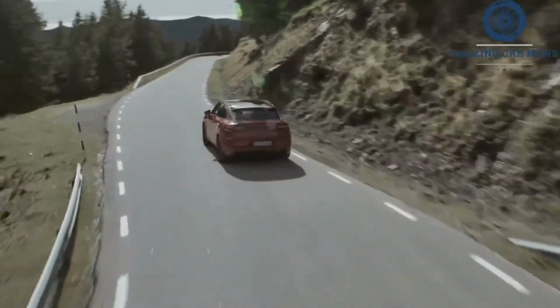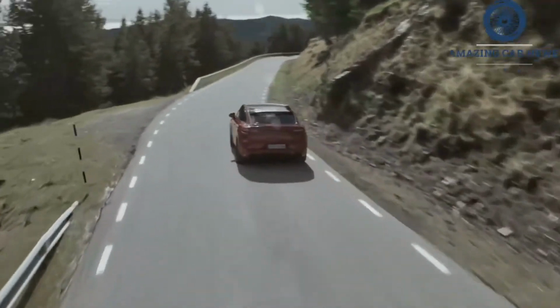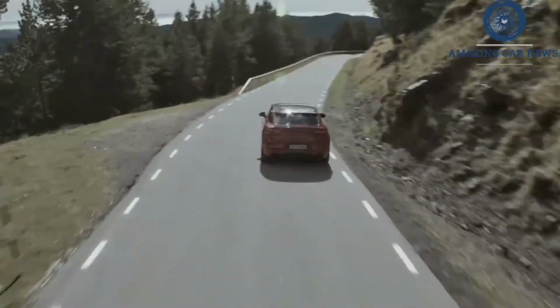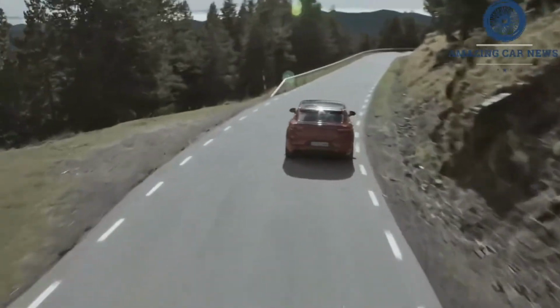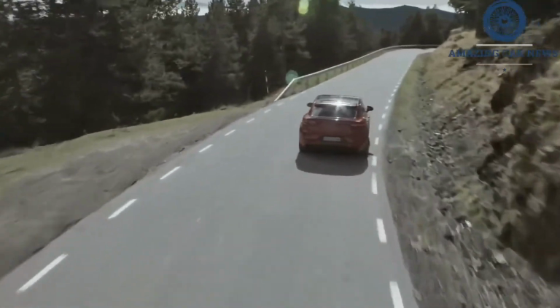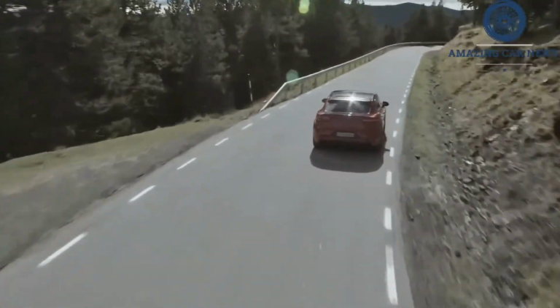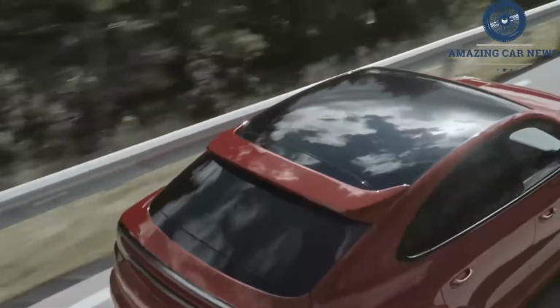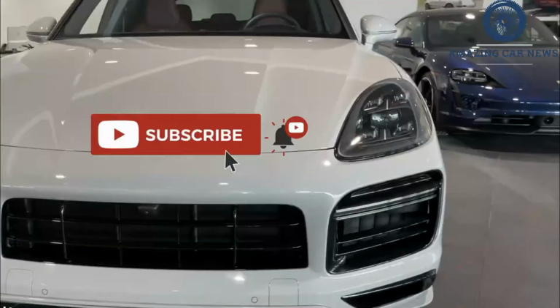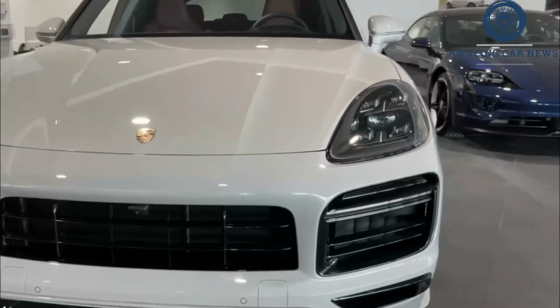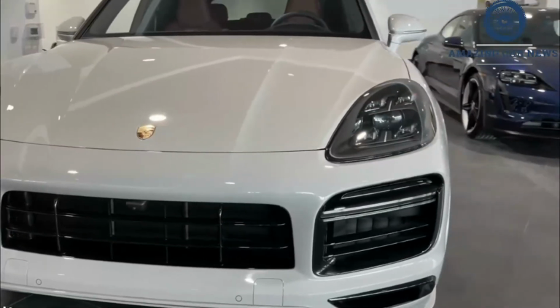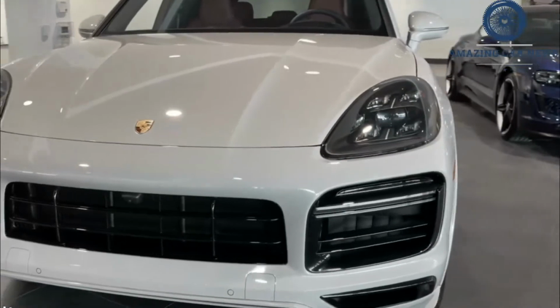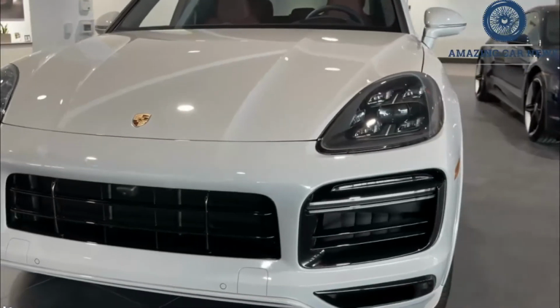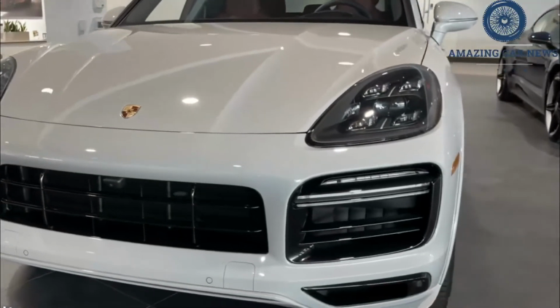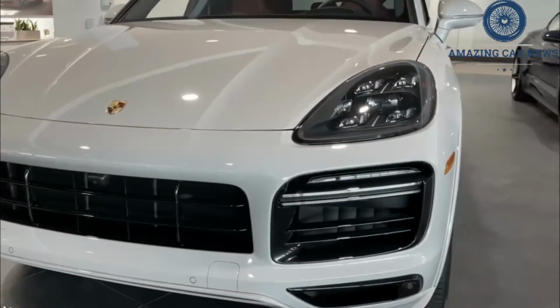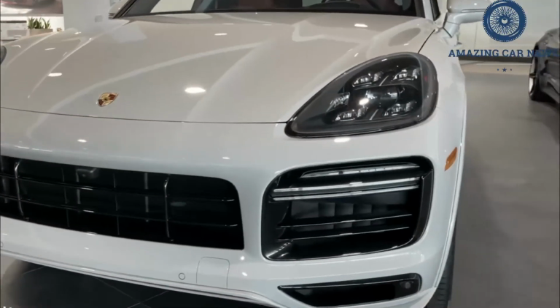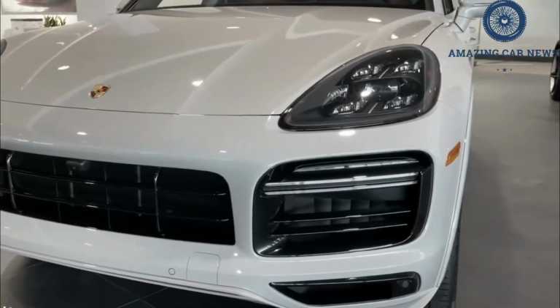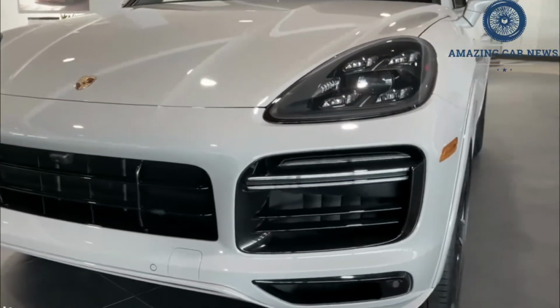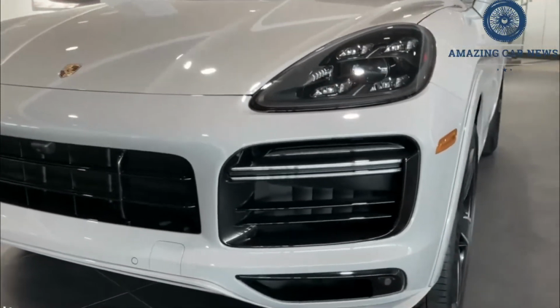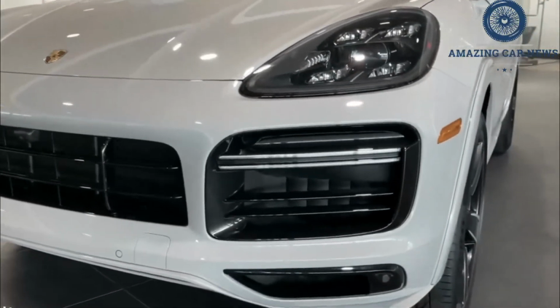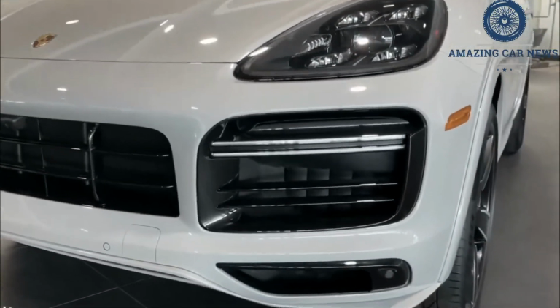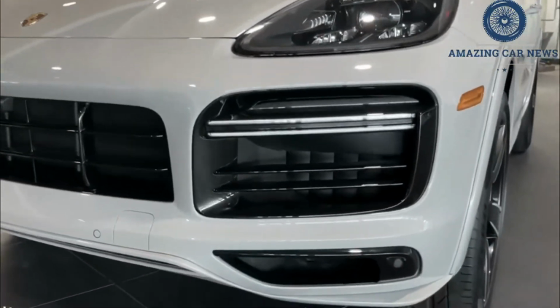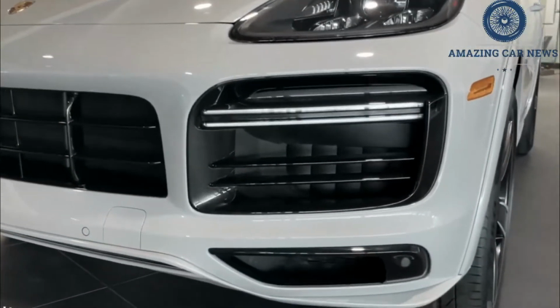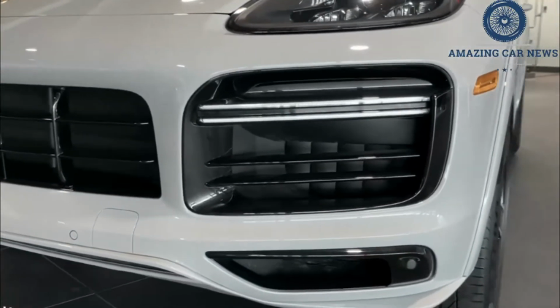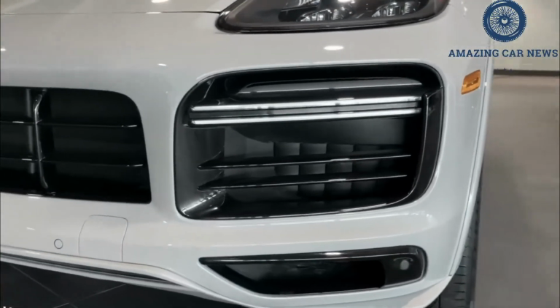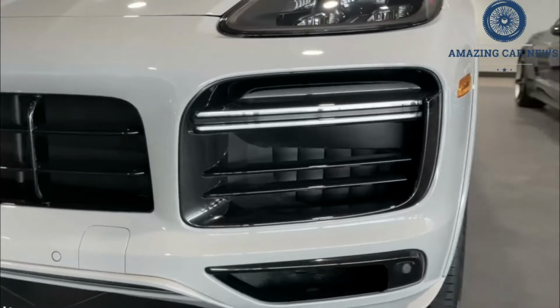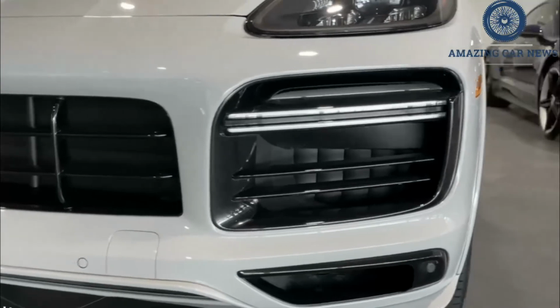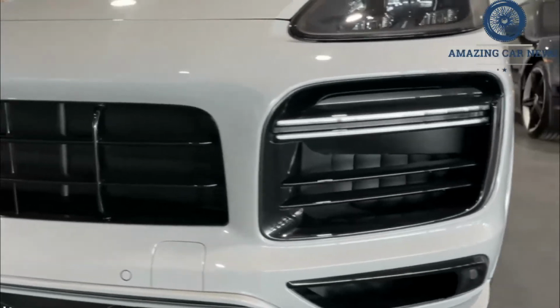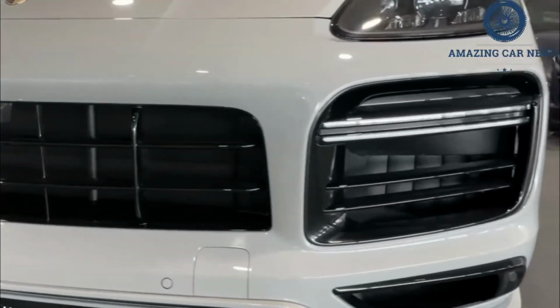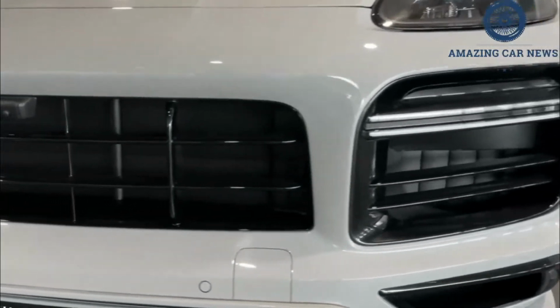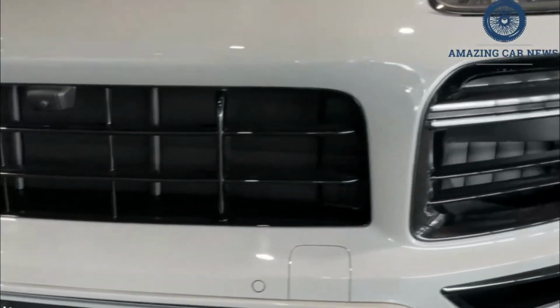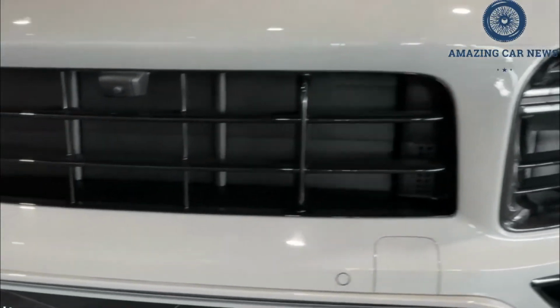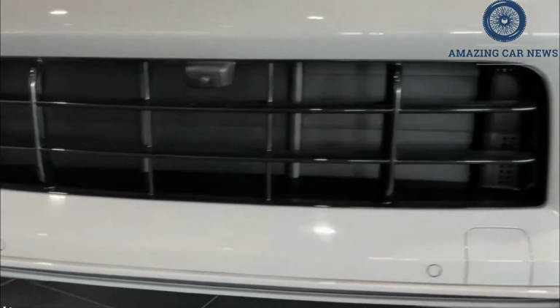The new GTS is a compelling option since it's the only non-turbo variant with a V8. However, we're very fond of the normal Cayenne, which is about $40,000 cheaper and still impressively quick.